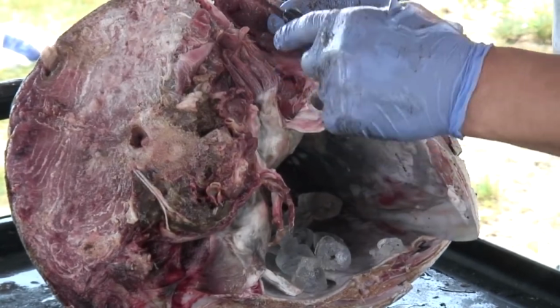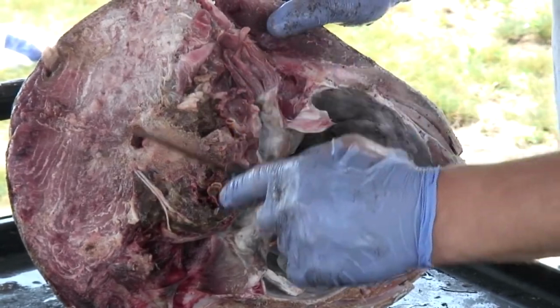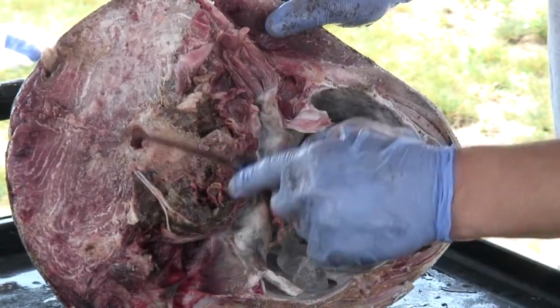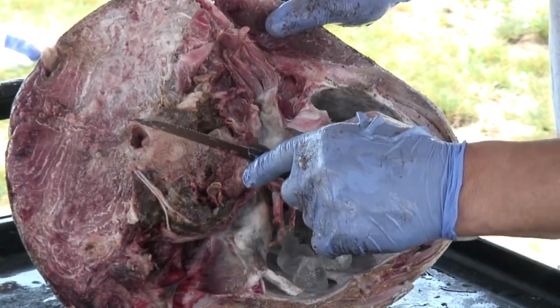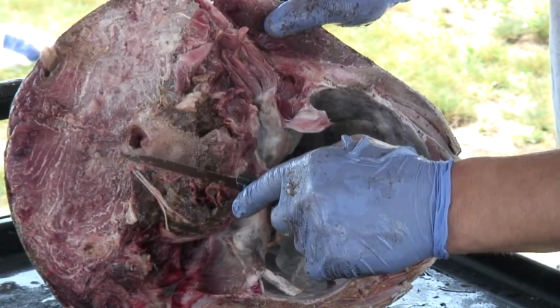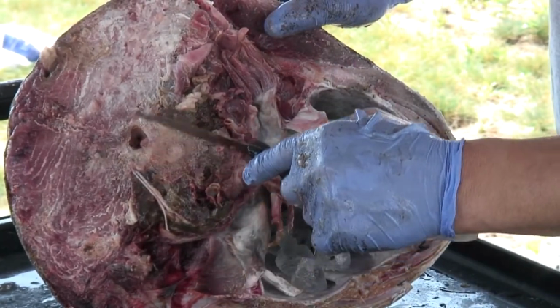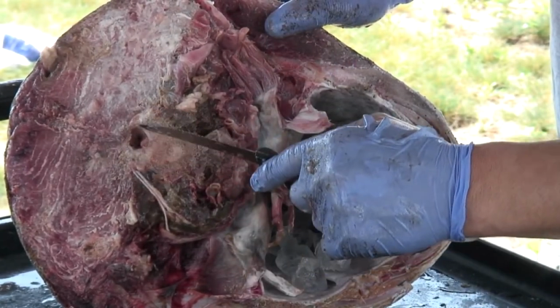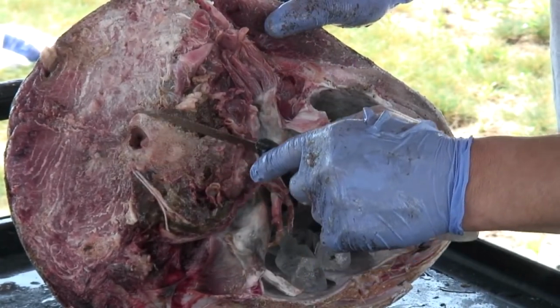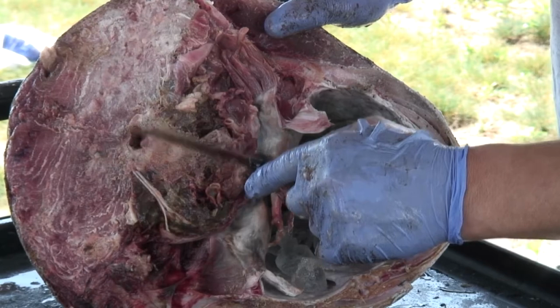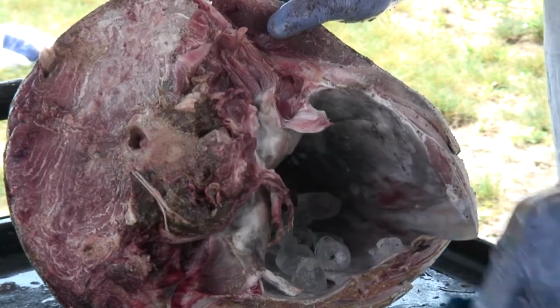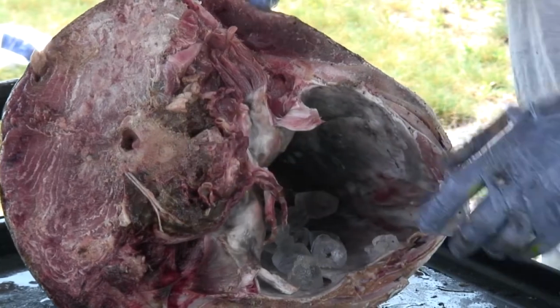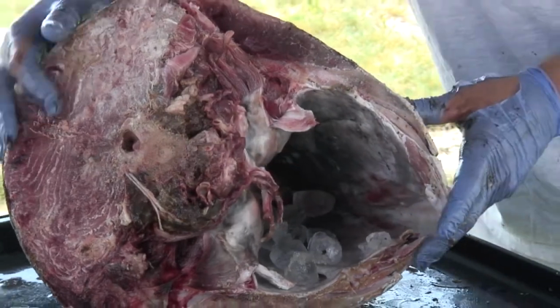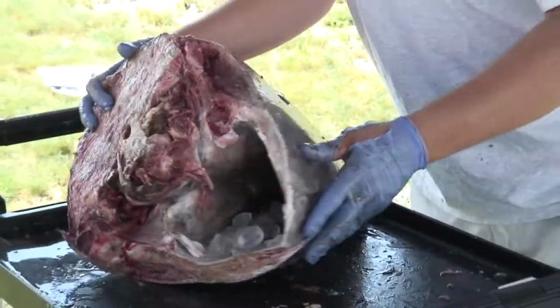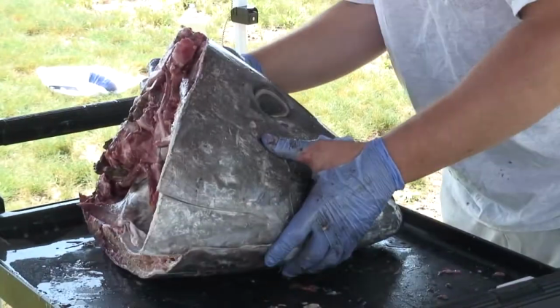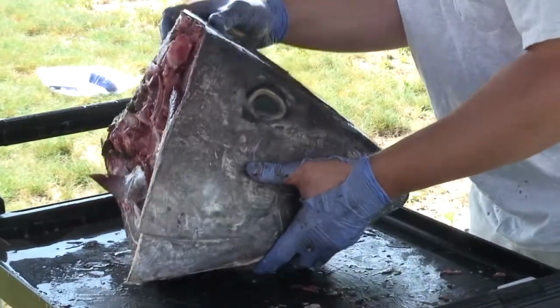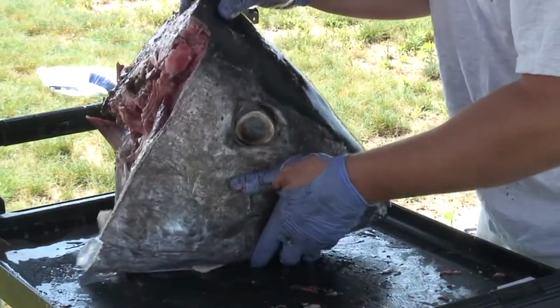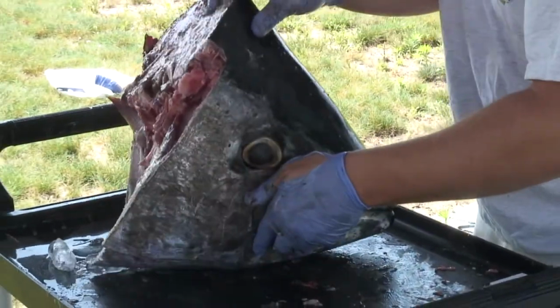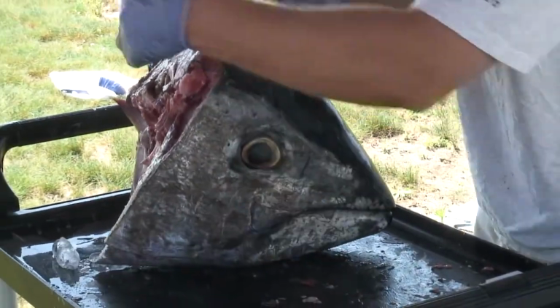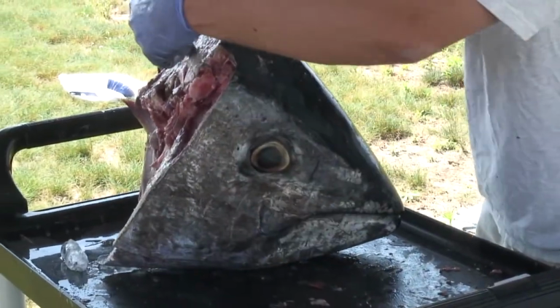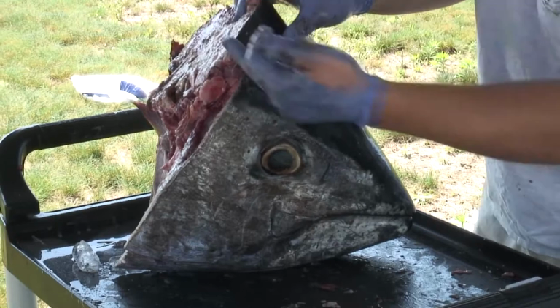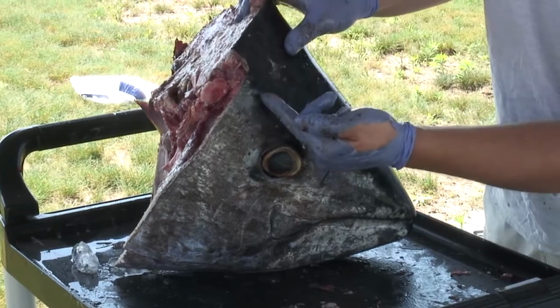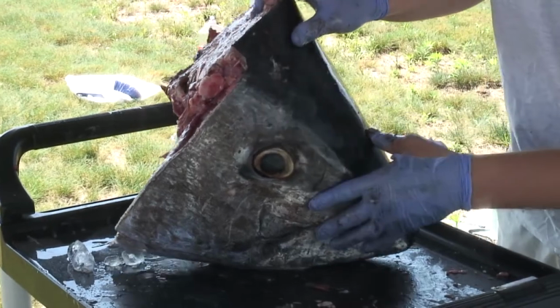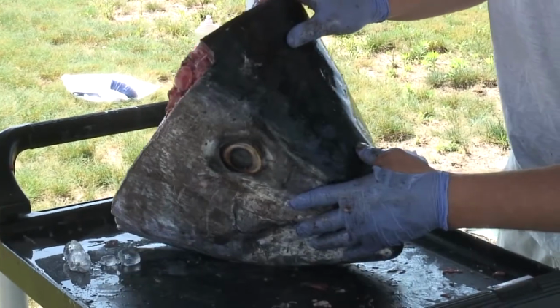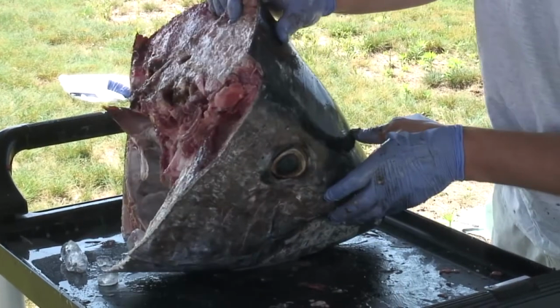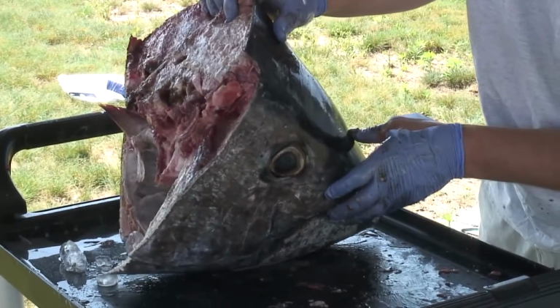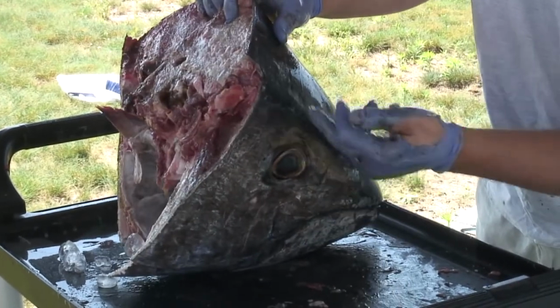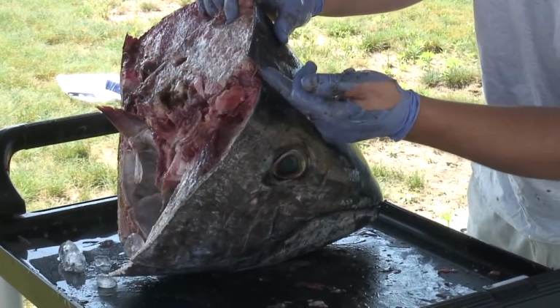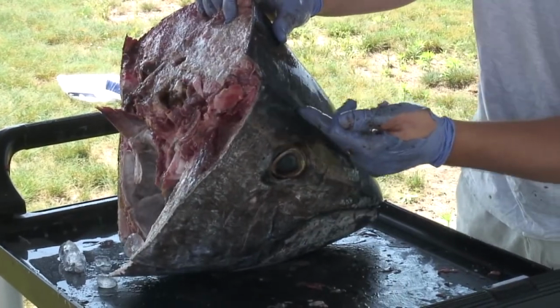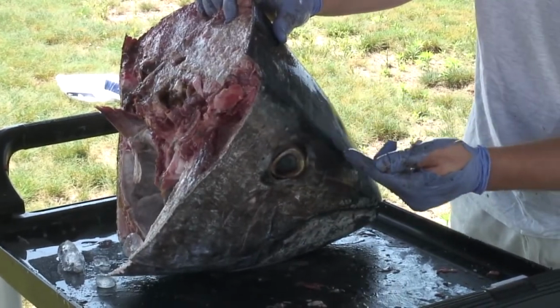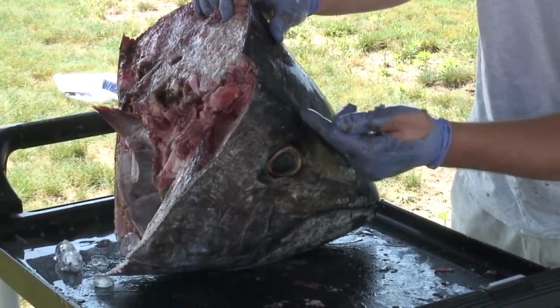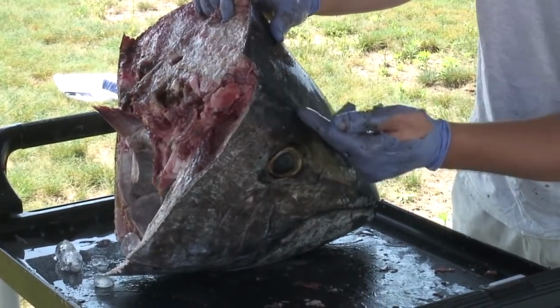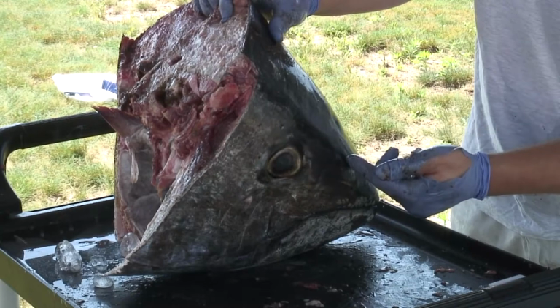If you want to cut, looking at the back of the head, you want to do so right across the top here. And then from a side profile, you want to match that cut up across the back, across the top of the eye about a half an inch.